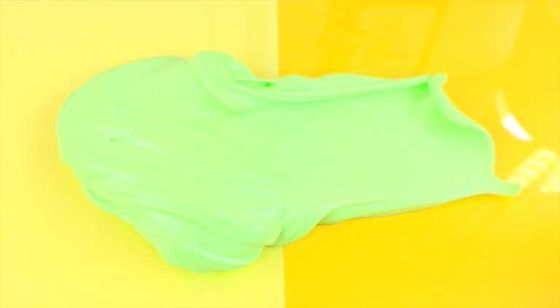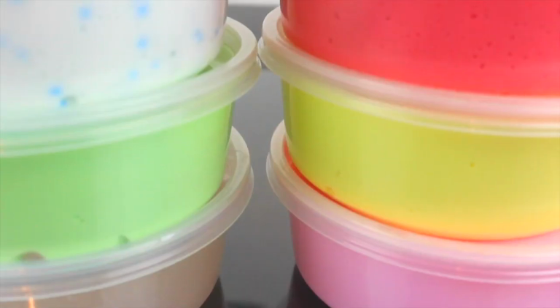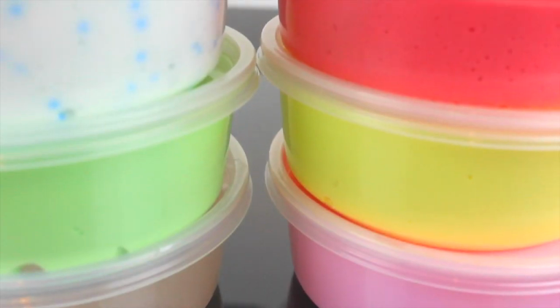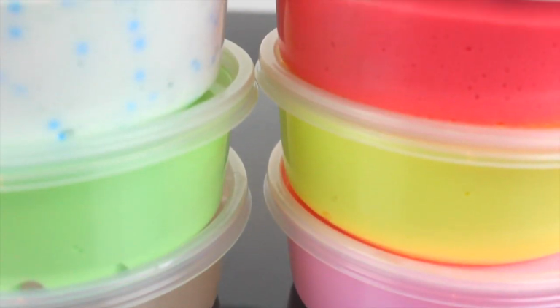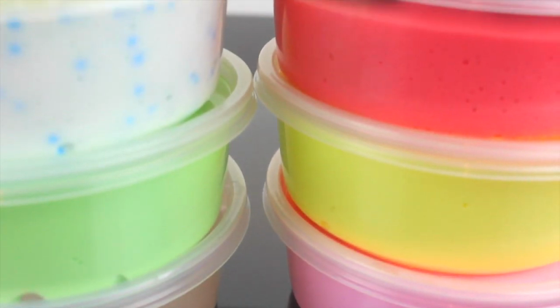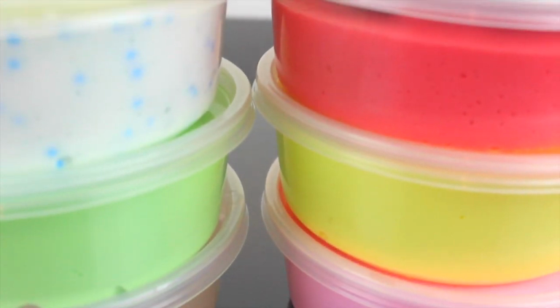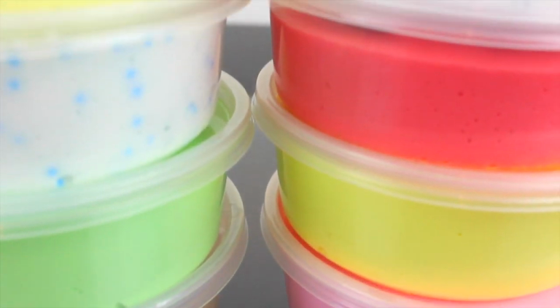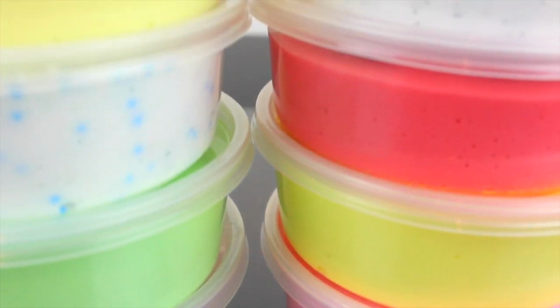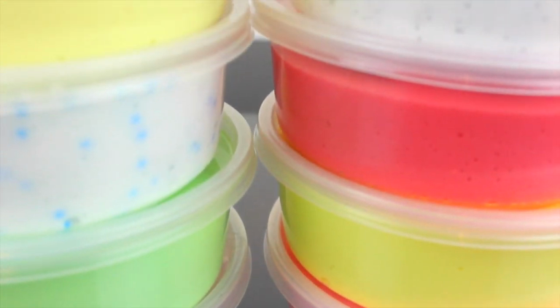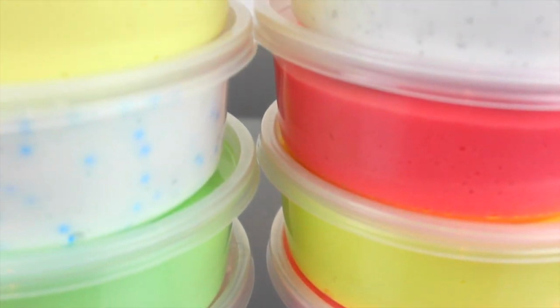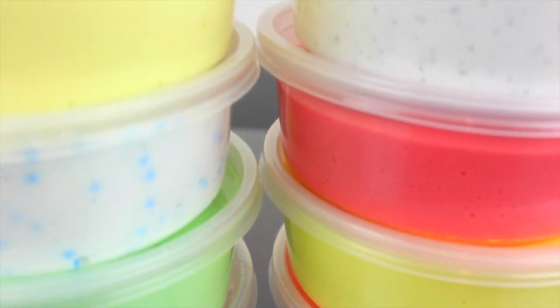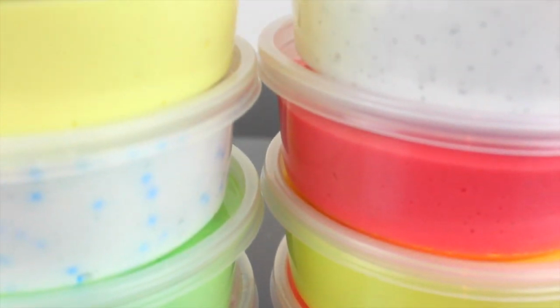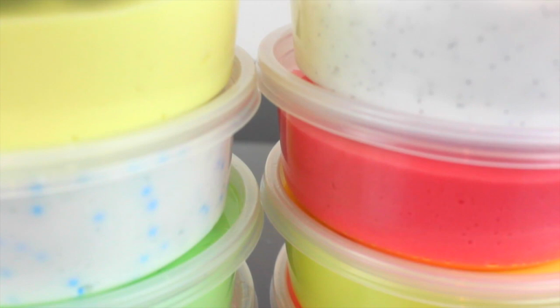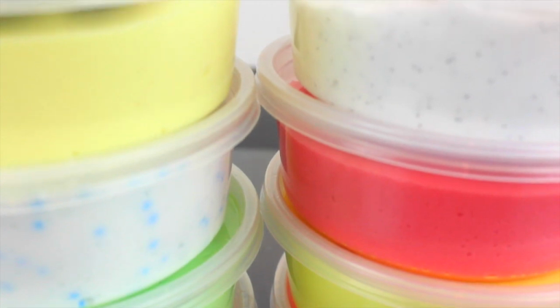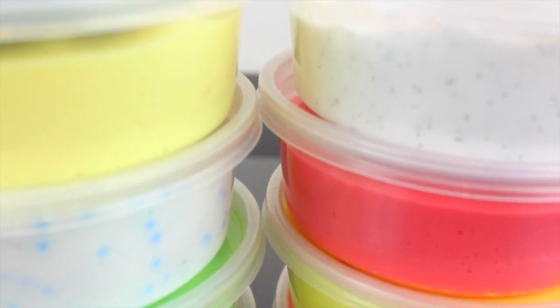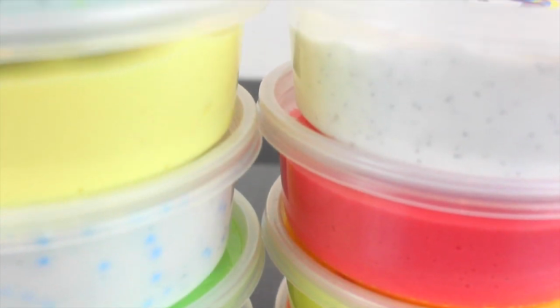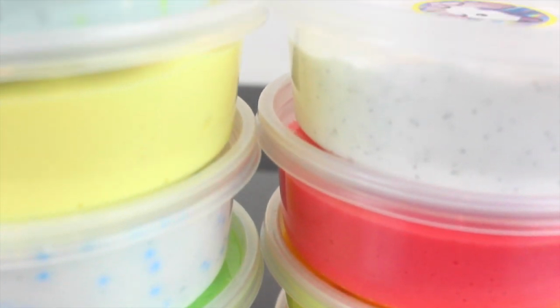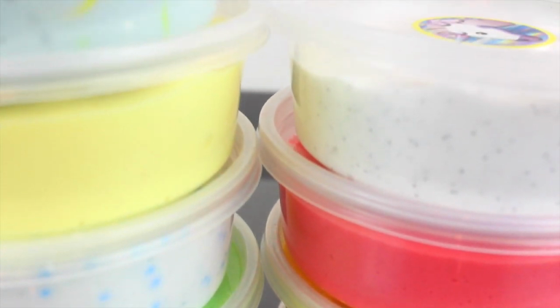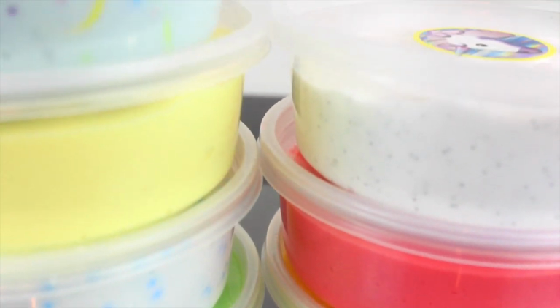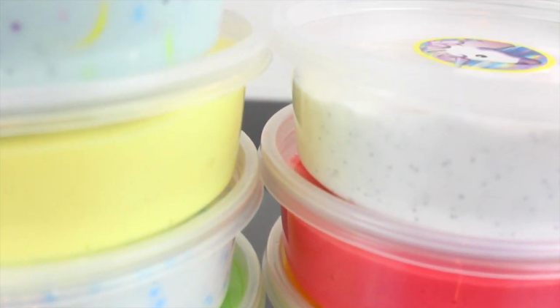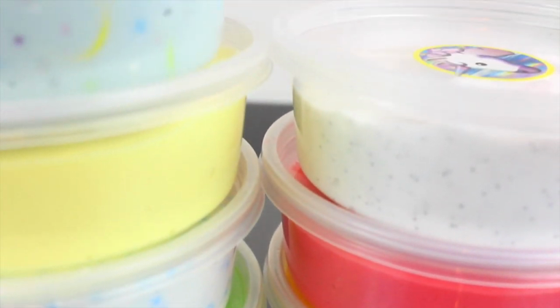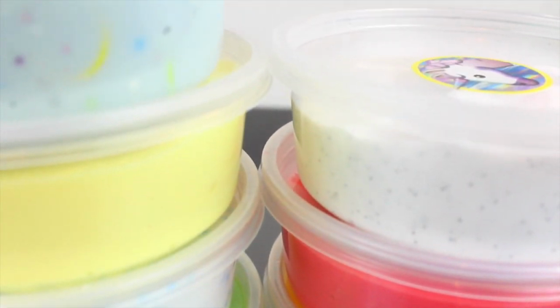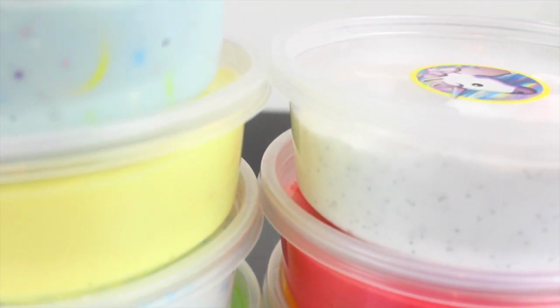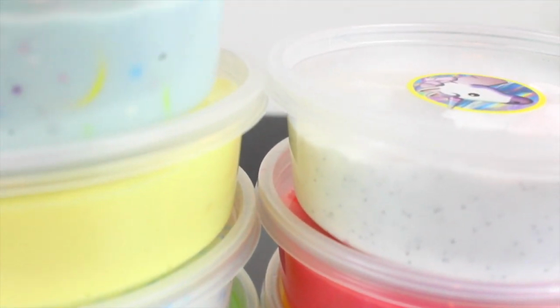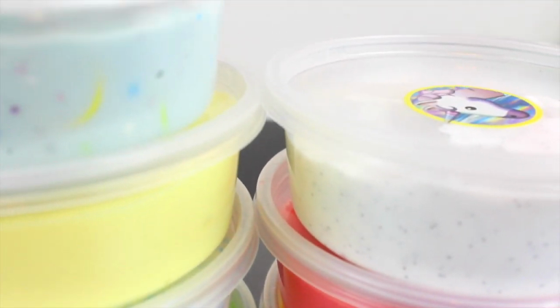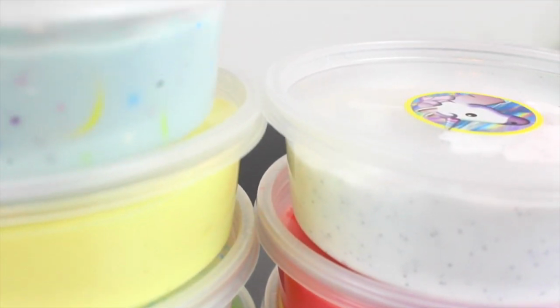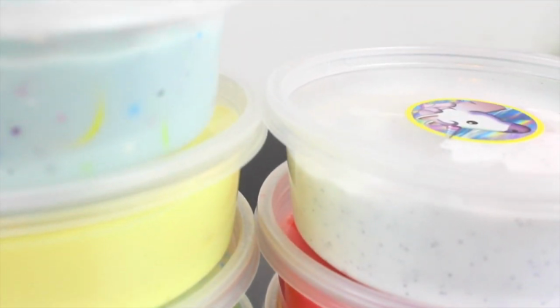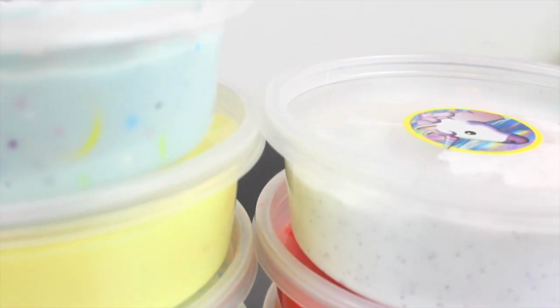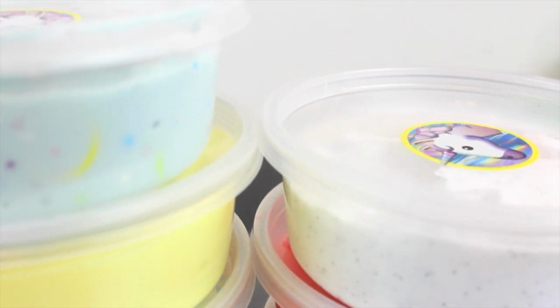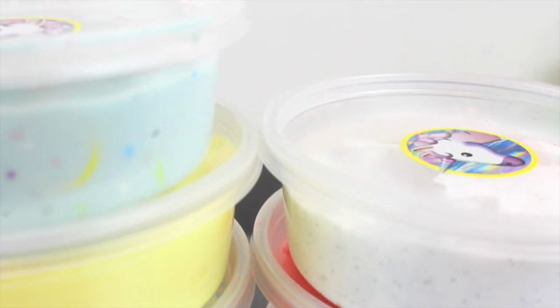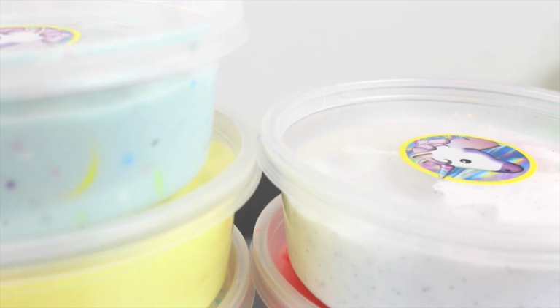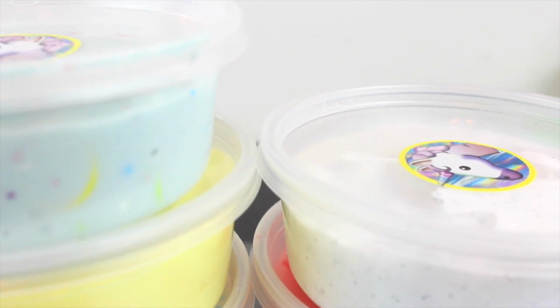And that is pretty much it for this restock! I really hope you all enjoyed it. Make sure you go check the link in the description box to head over to my slime shop and buy some slime. I love you all so much, bye!